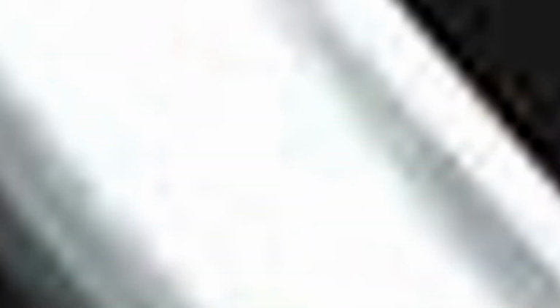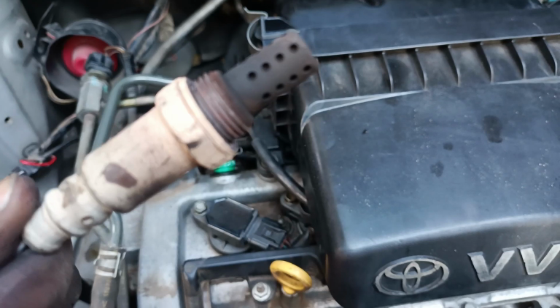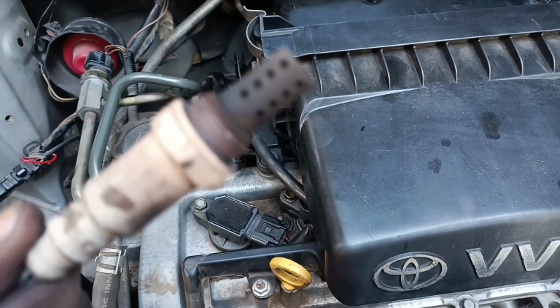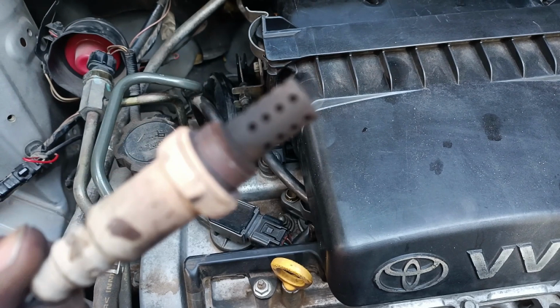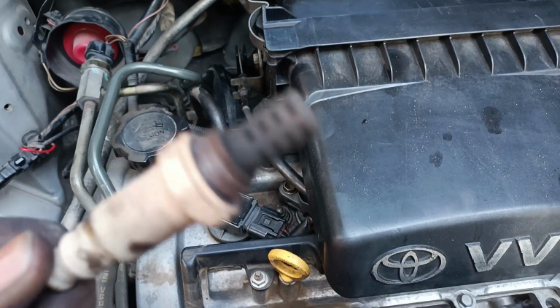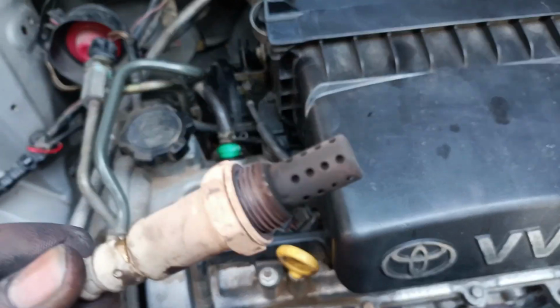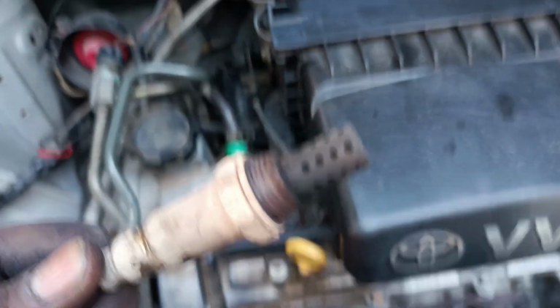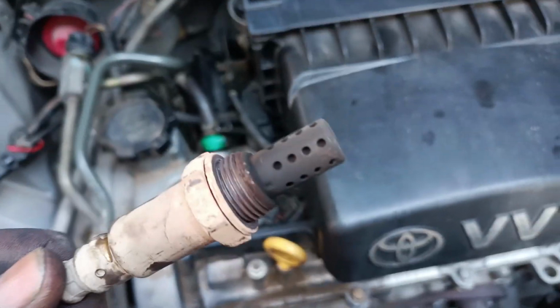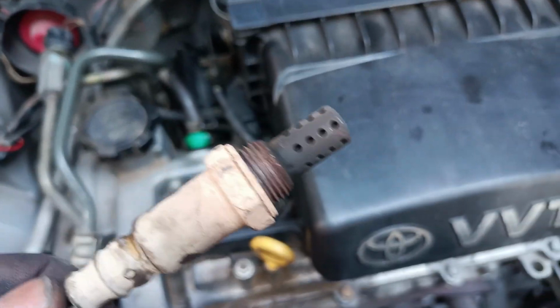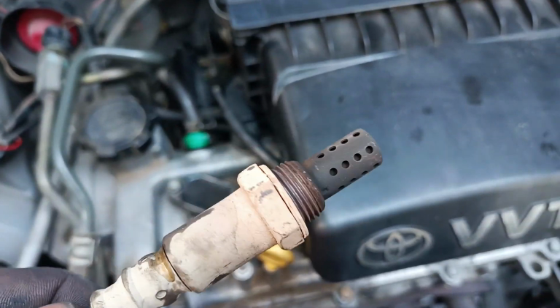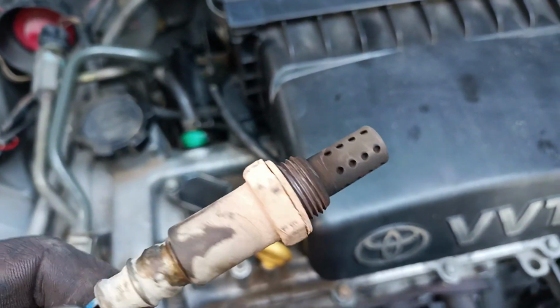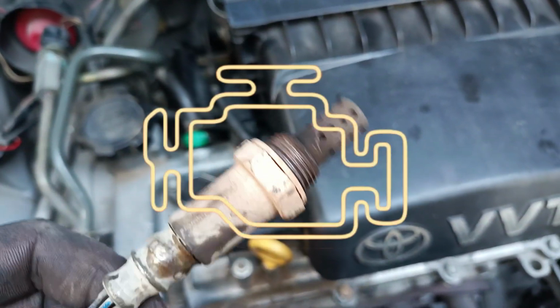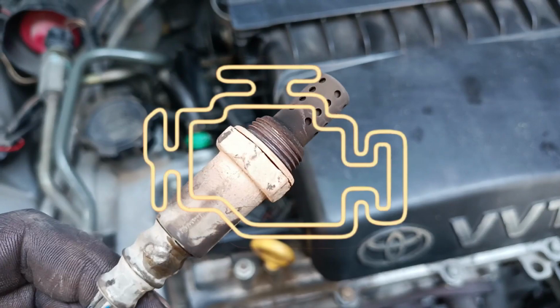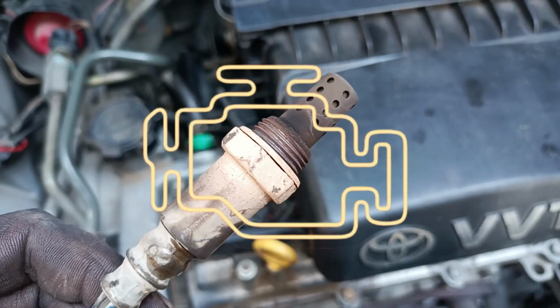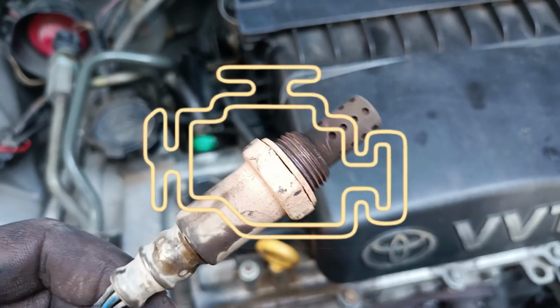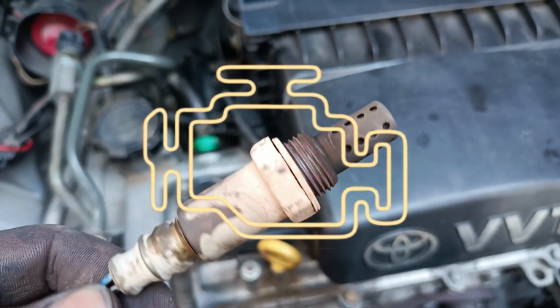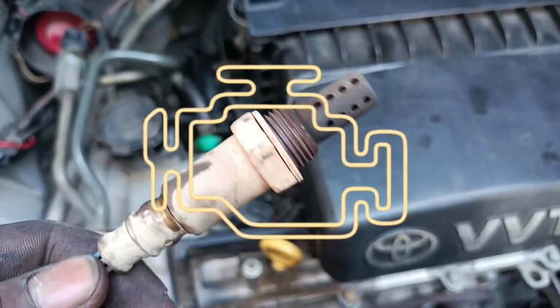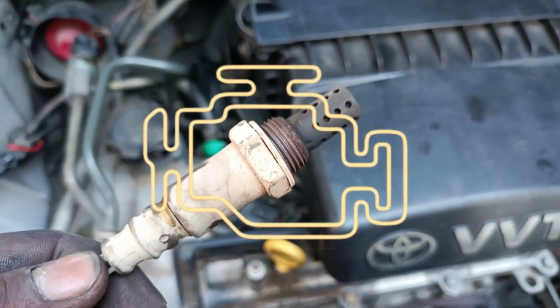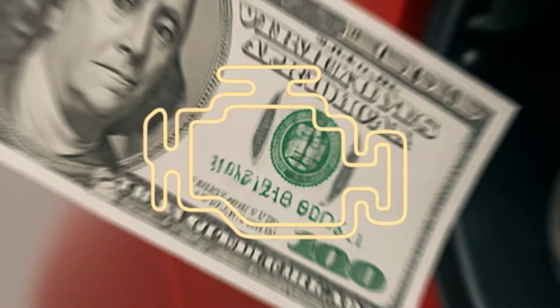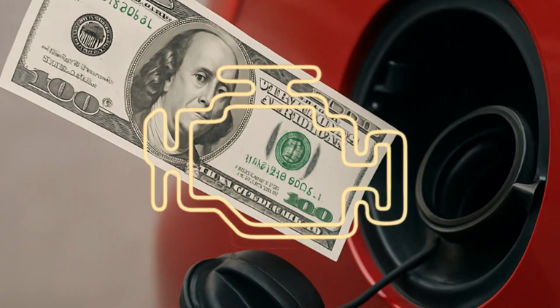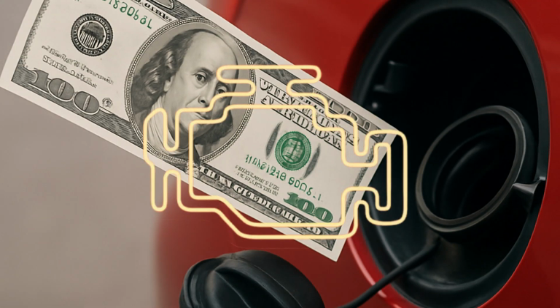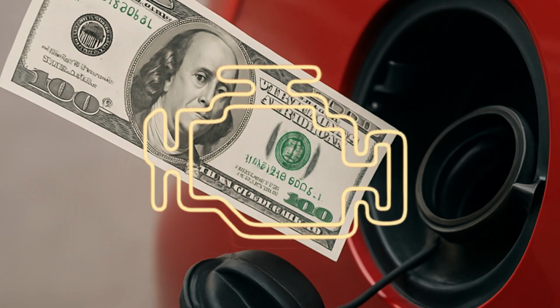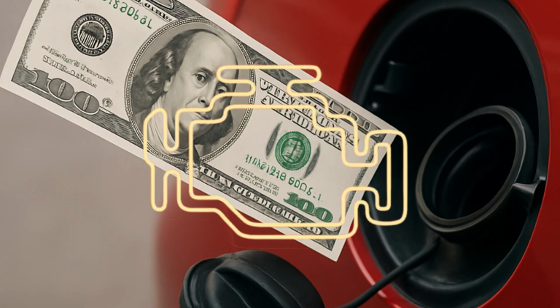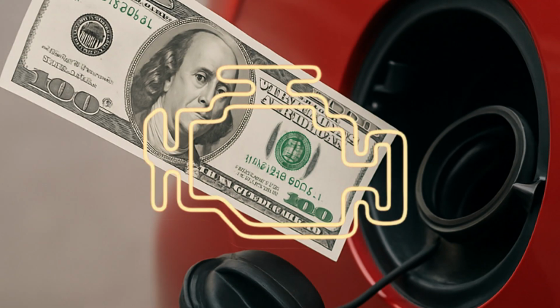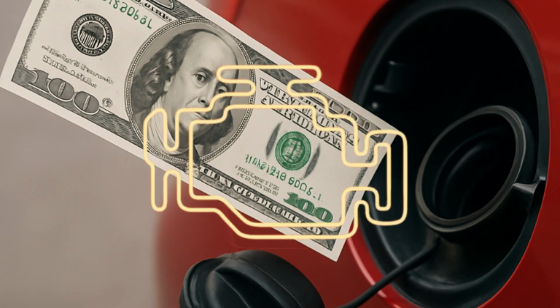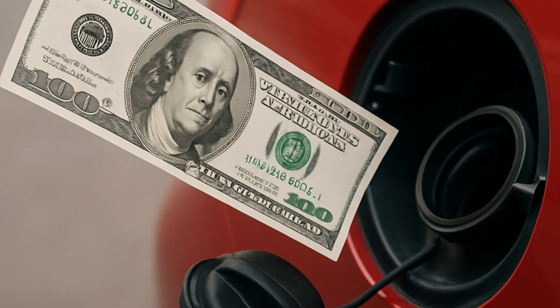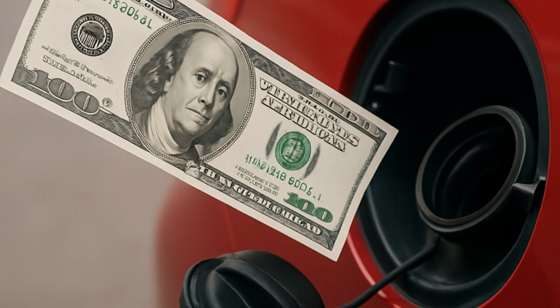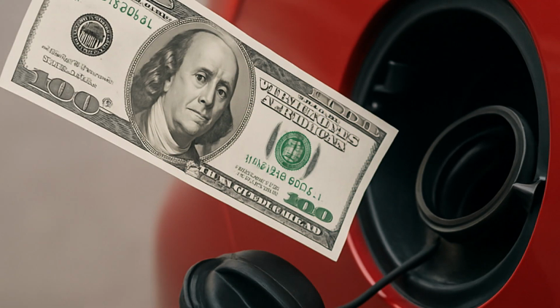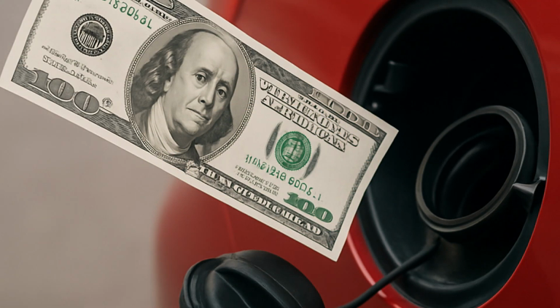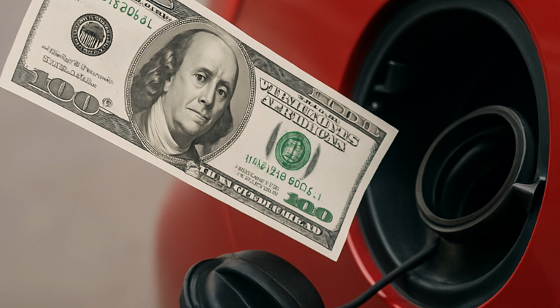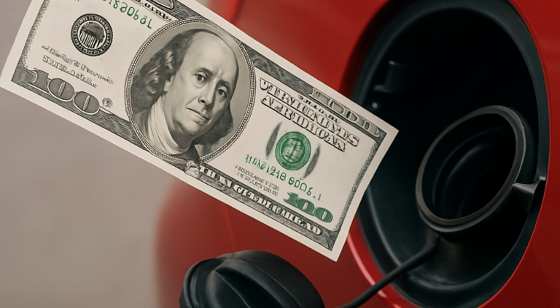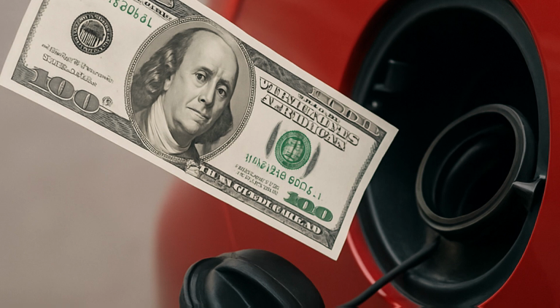Here are some signs of a failing O2 sensor: the check engine light comes on, your gas mileage drops, you fail an emissions test, or your engine runs rough.